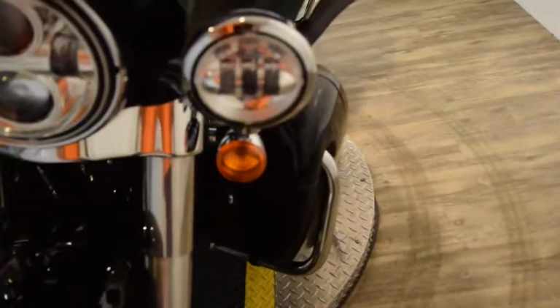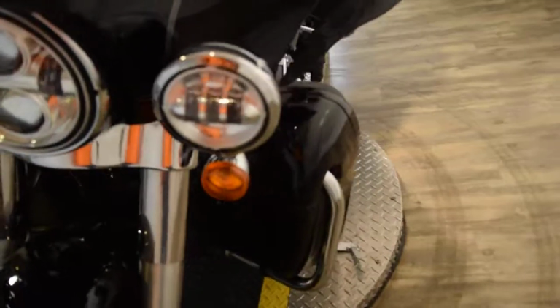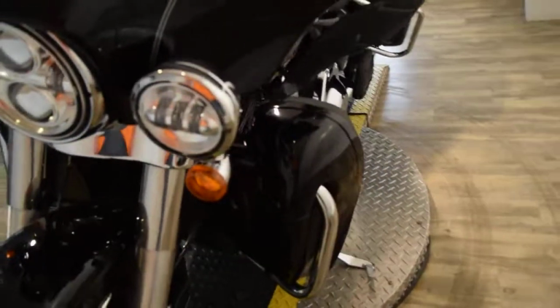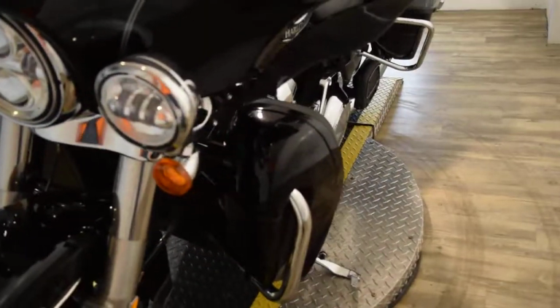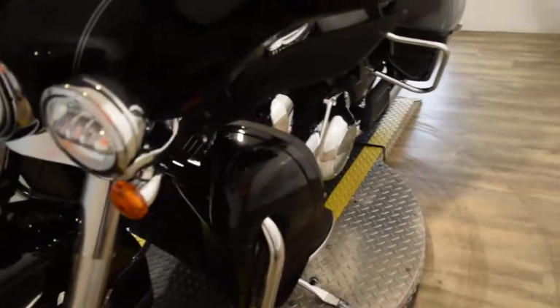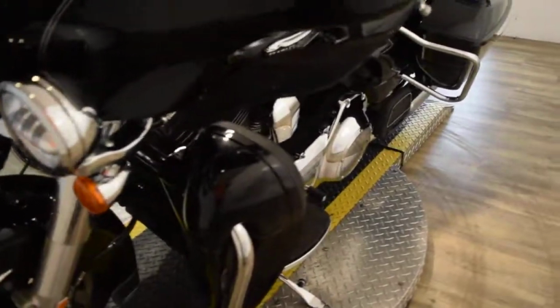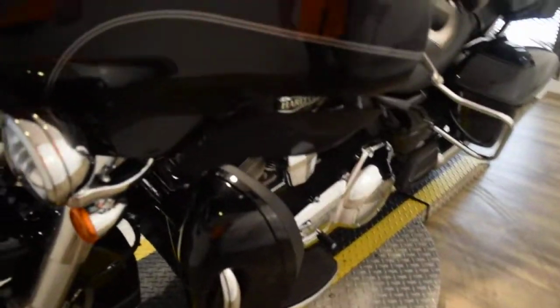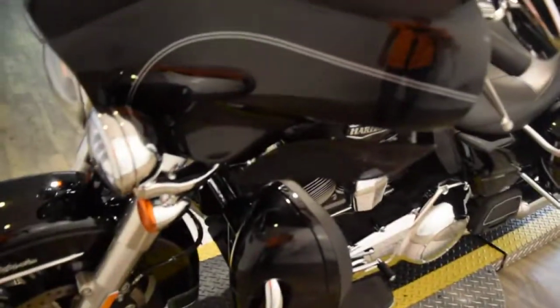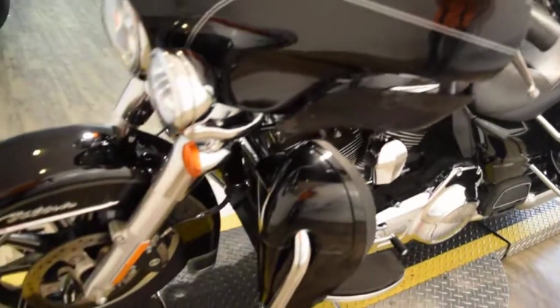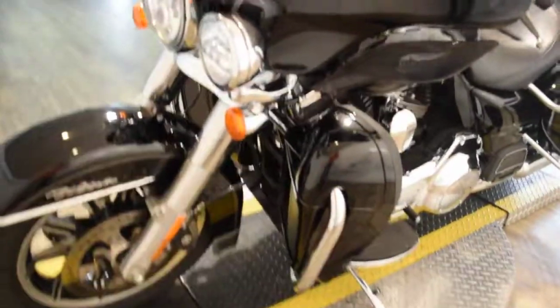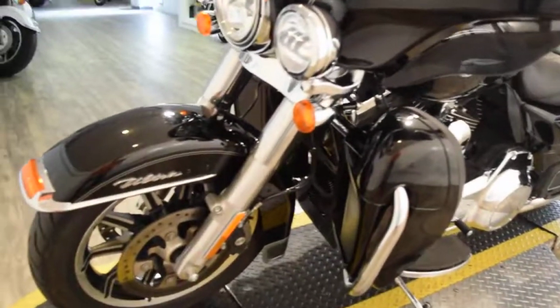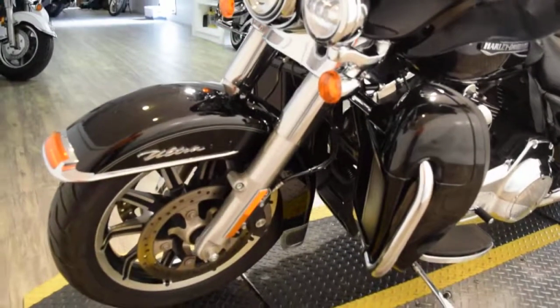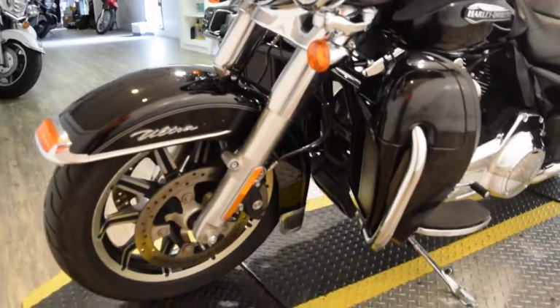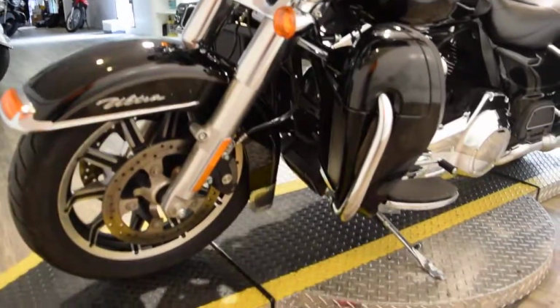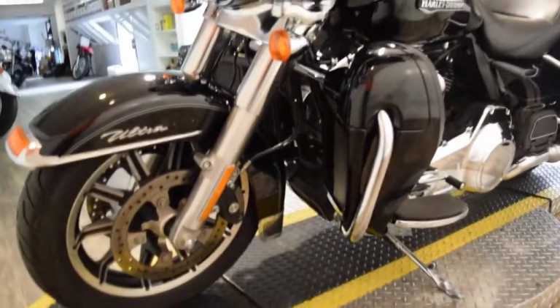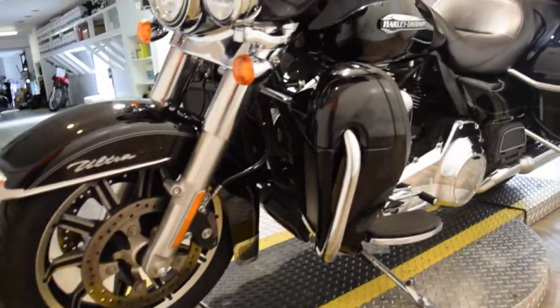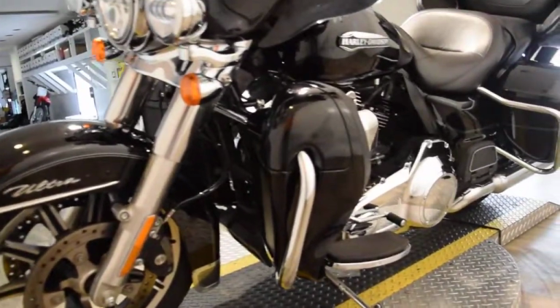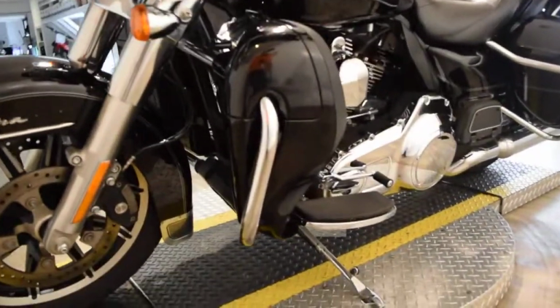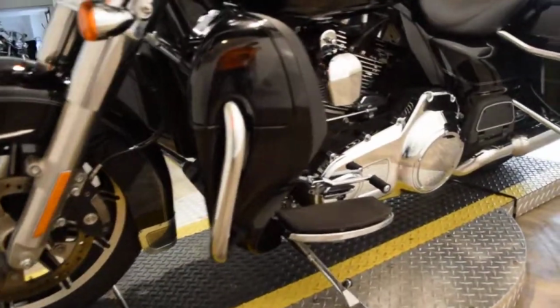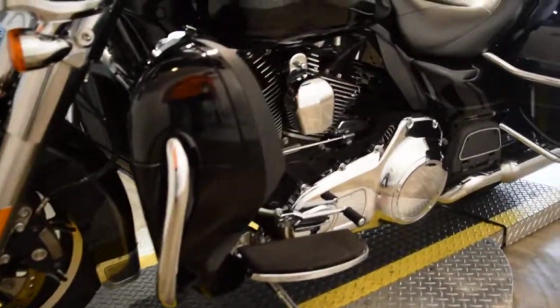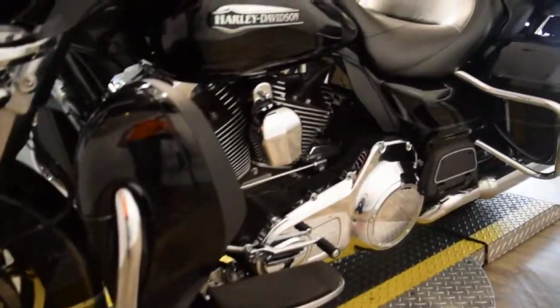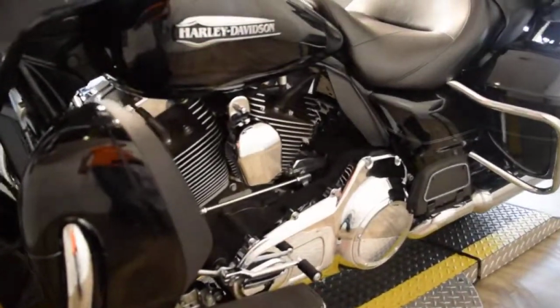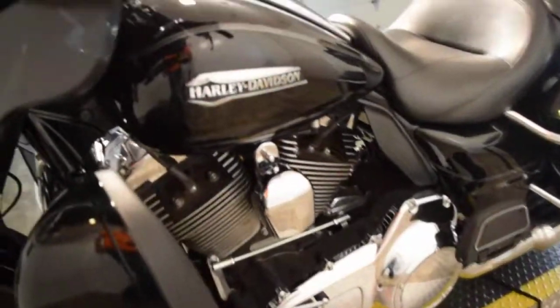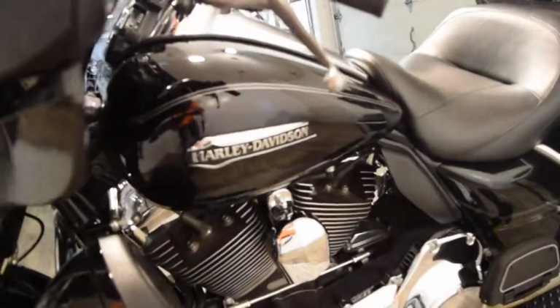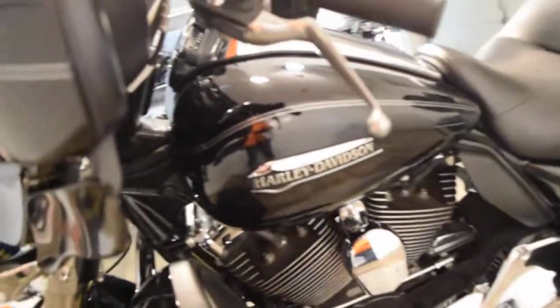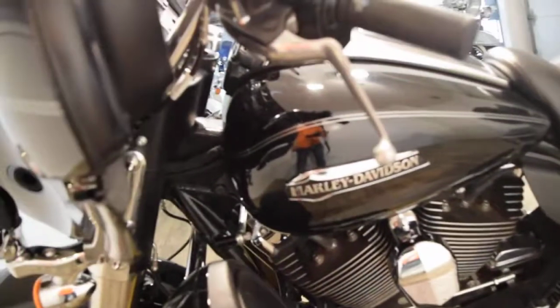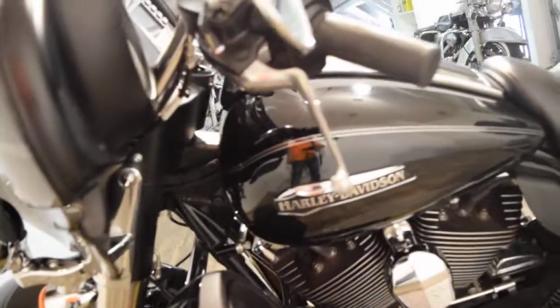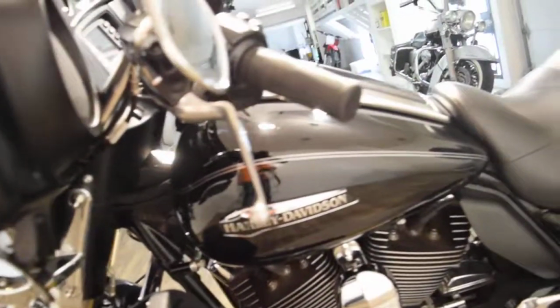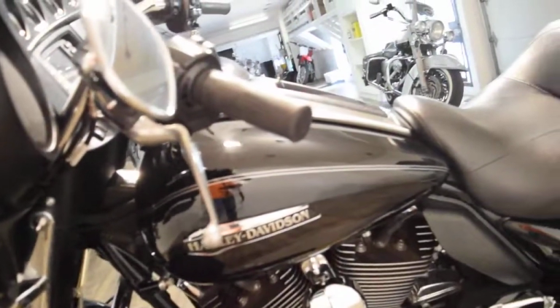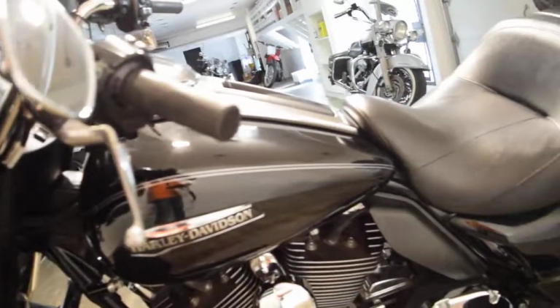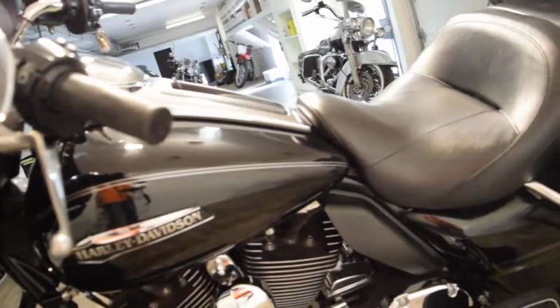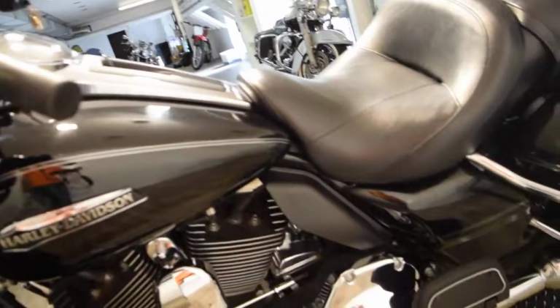You can come see this bike in person. We're located 45 minutes north of Chicago. Our address is 315 North Rand Road, Wauconda, Illinois. You can call us at 847-526-0500.